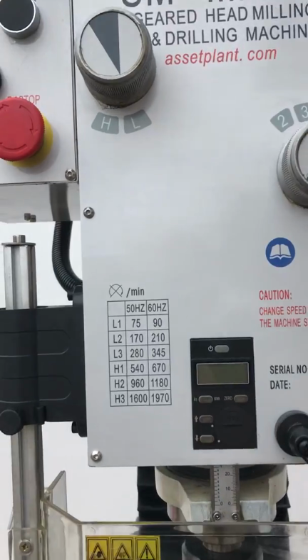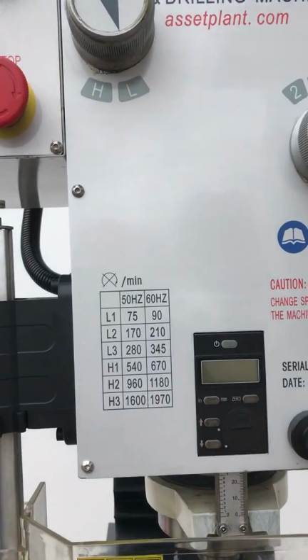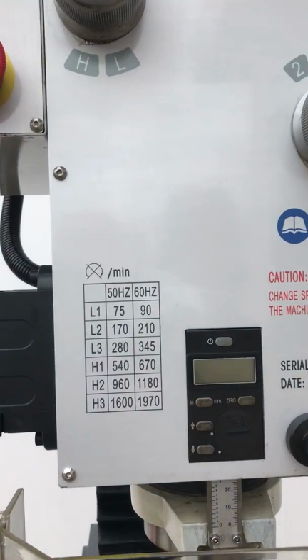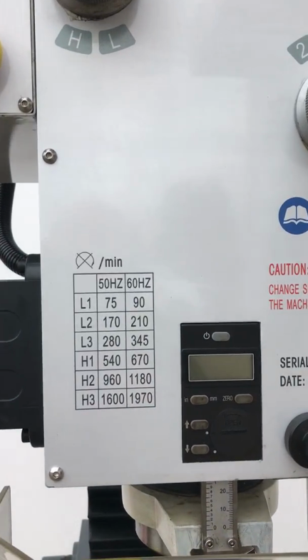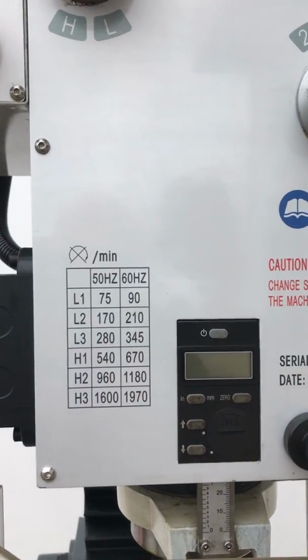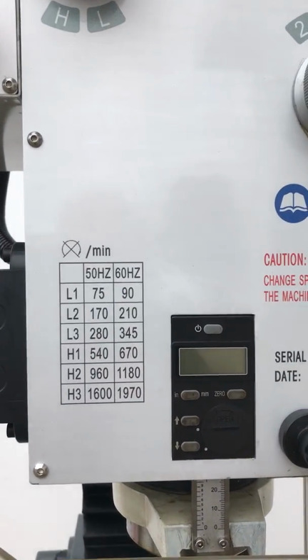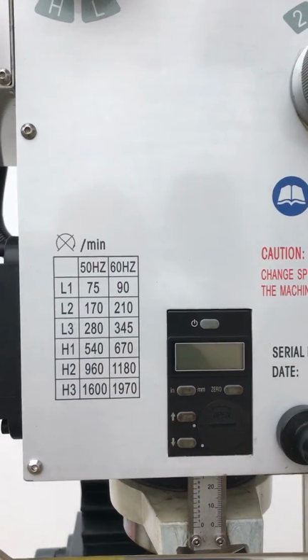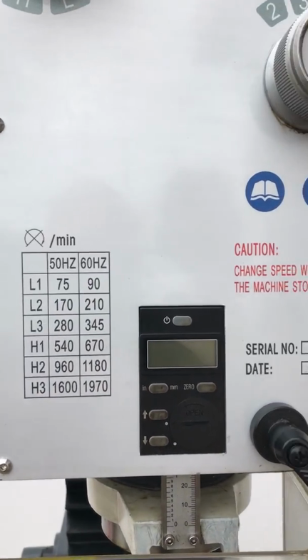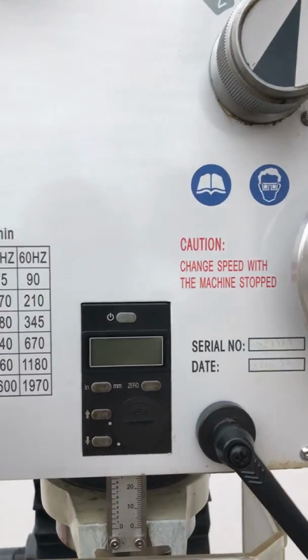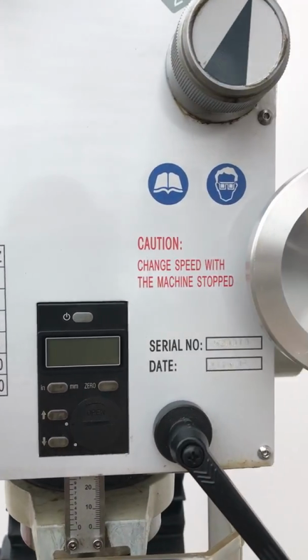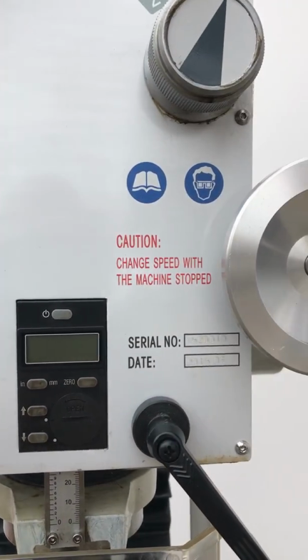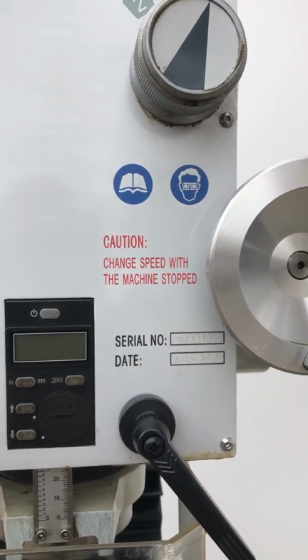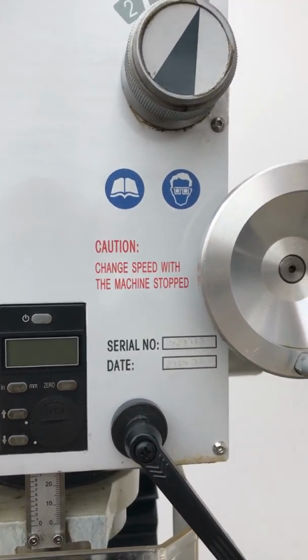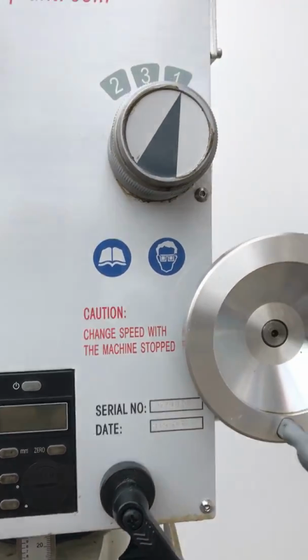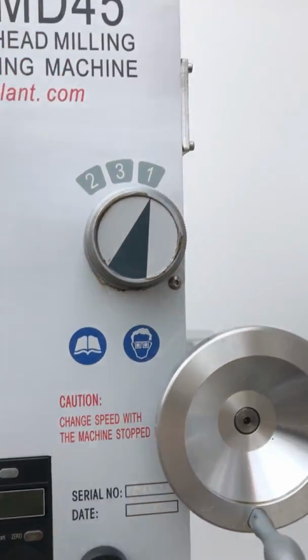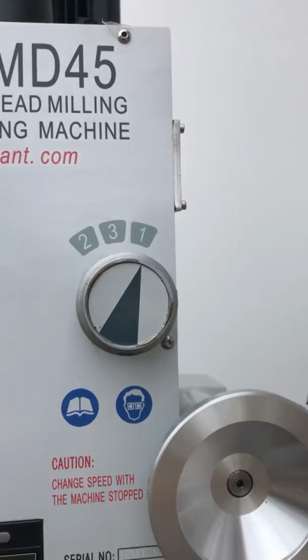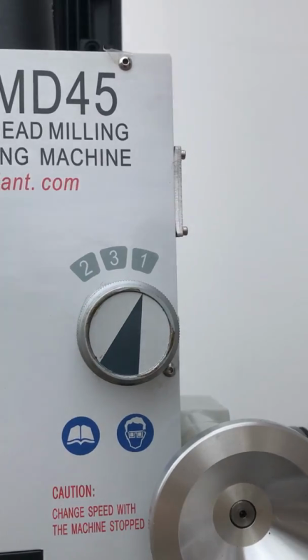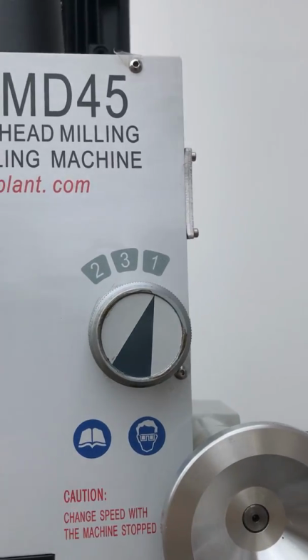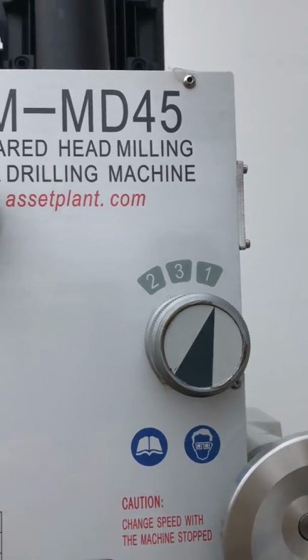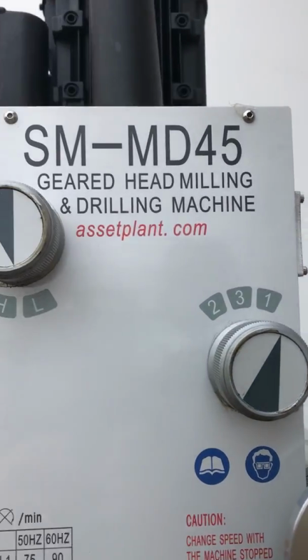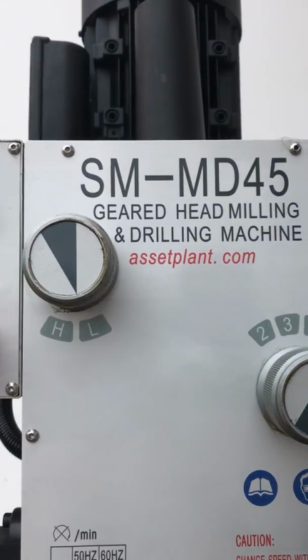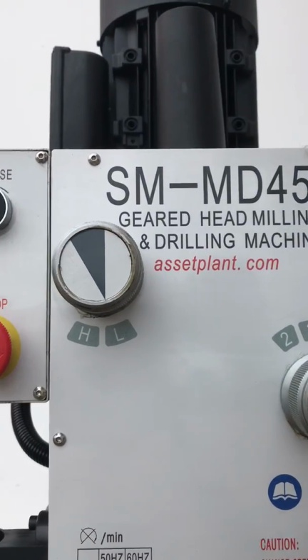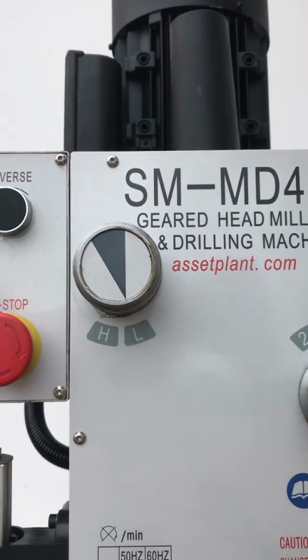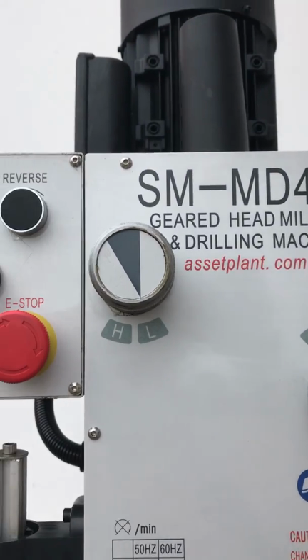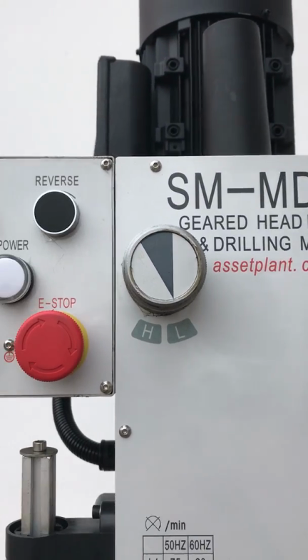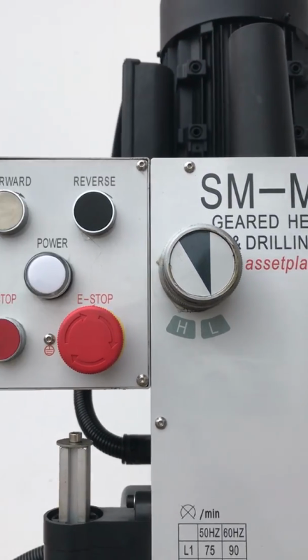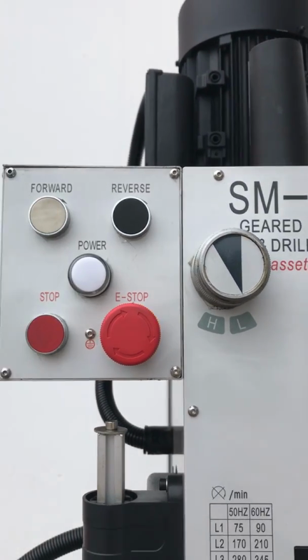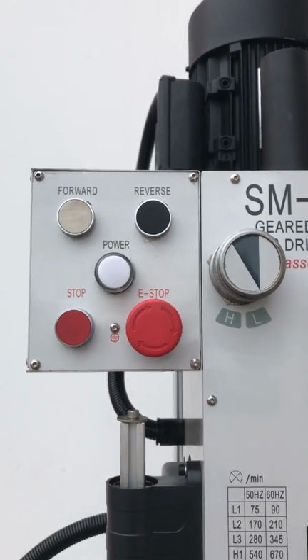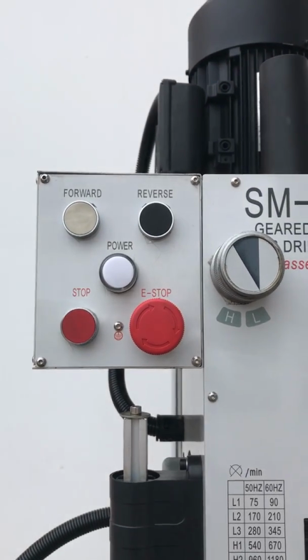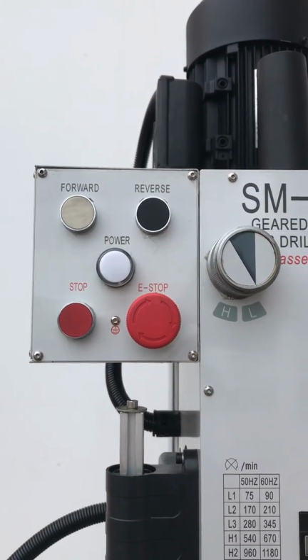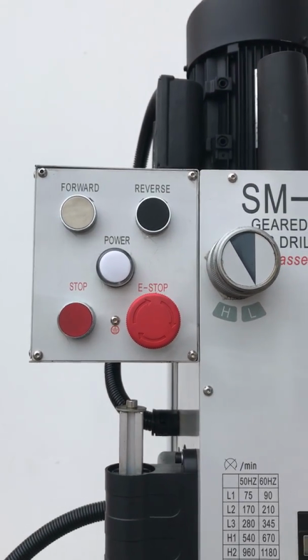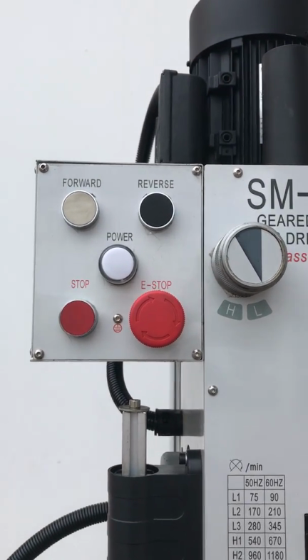Good range in speeds as you can see there, with a digital display and an easy one, two, three high and low range here for your speeds.